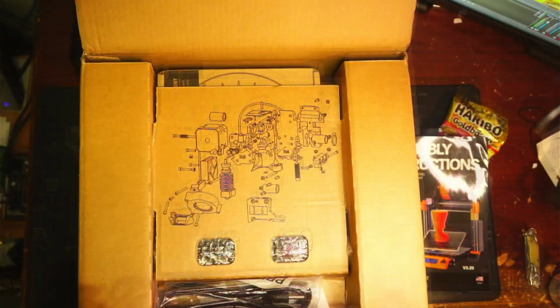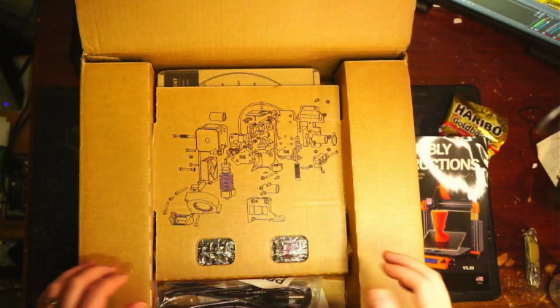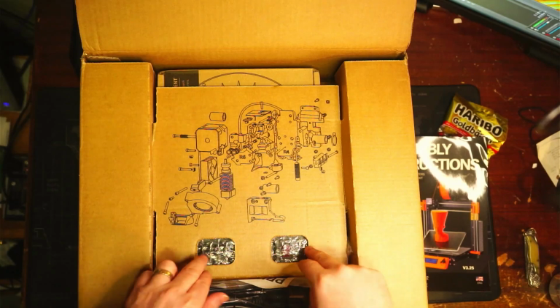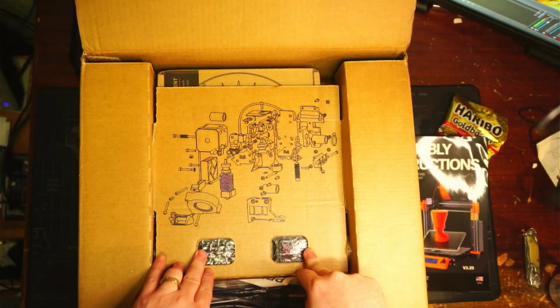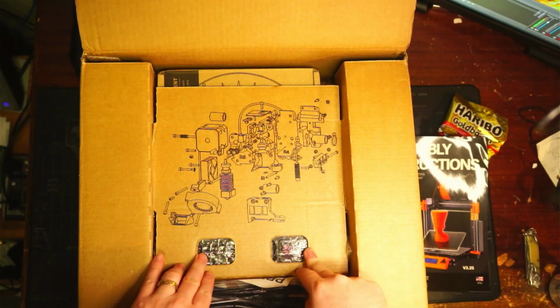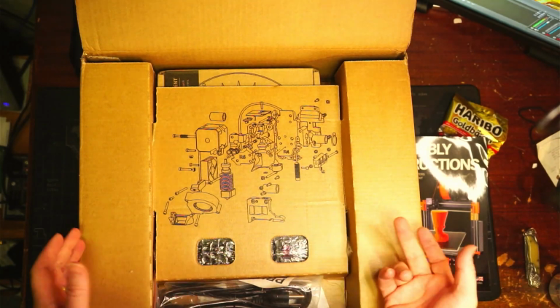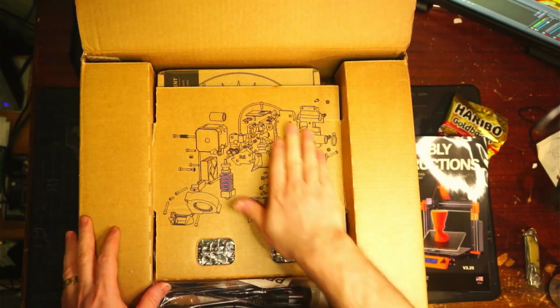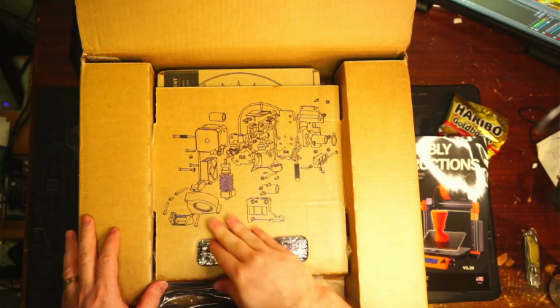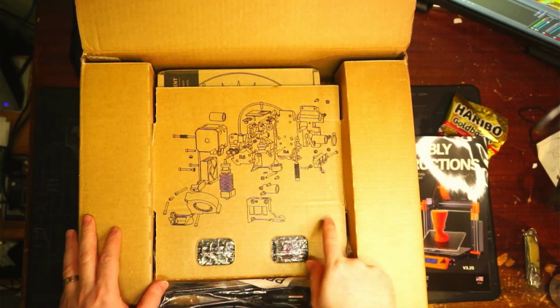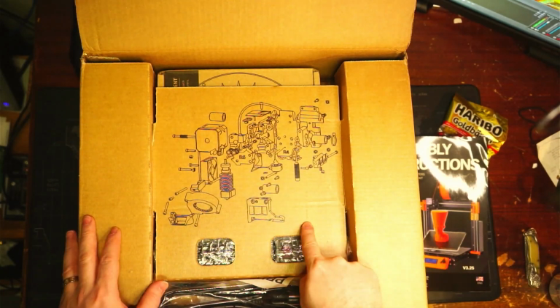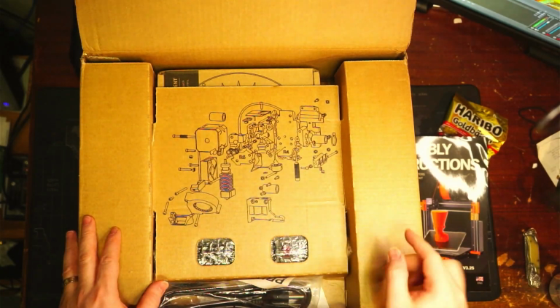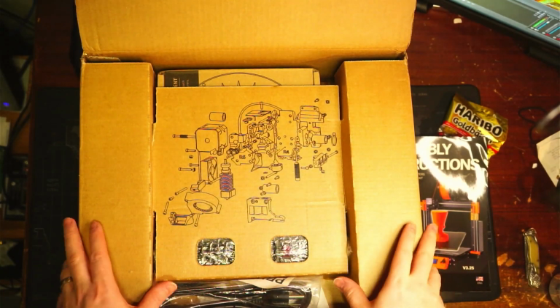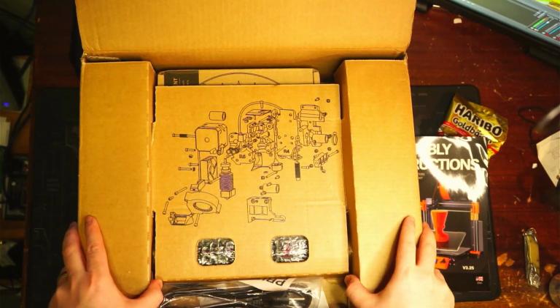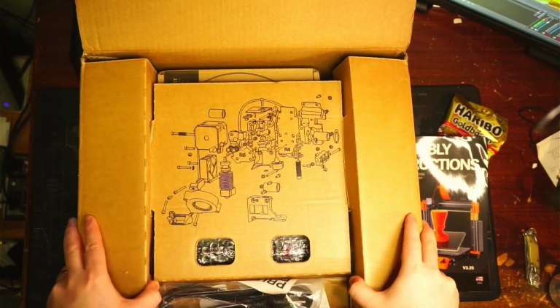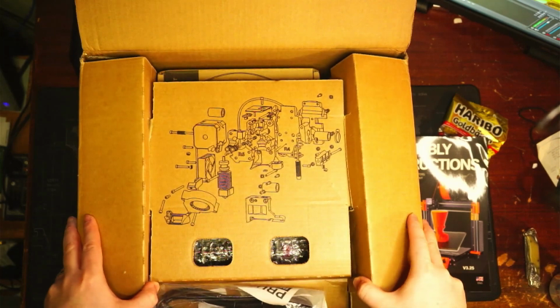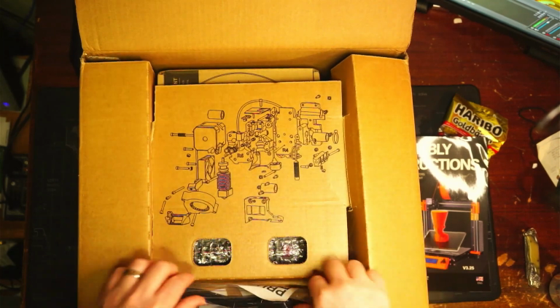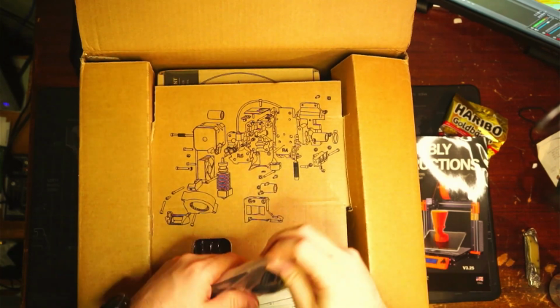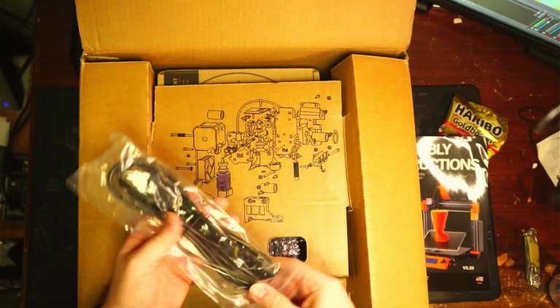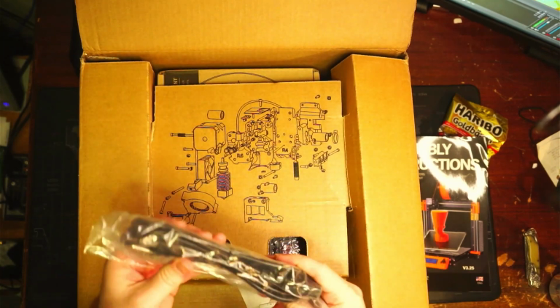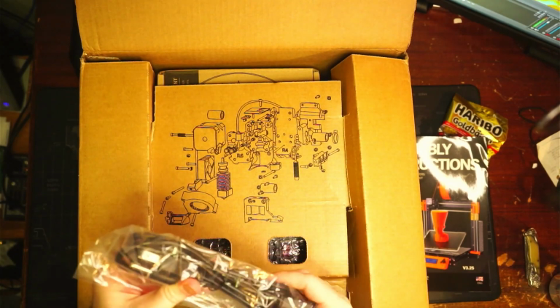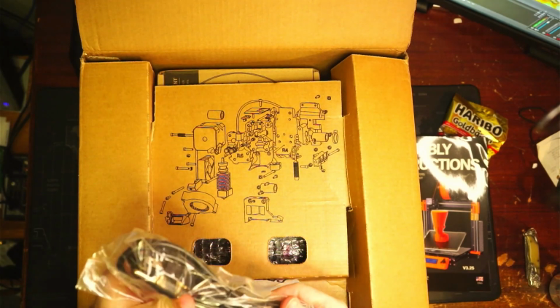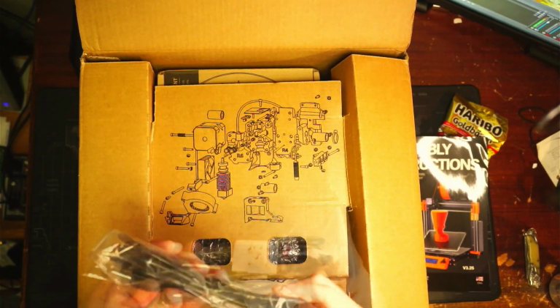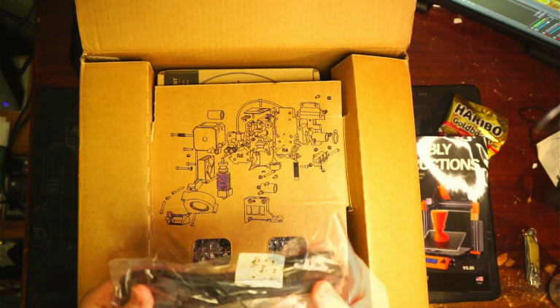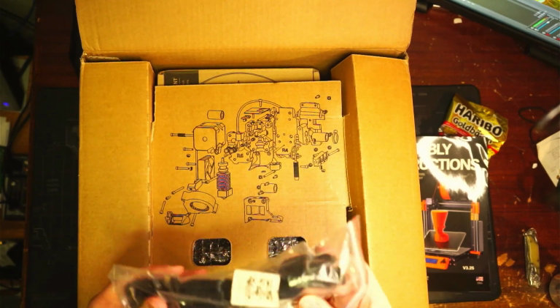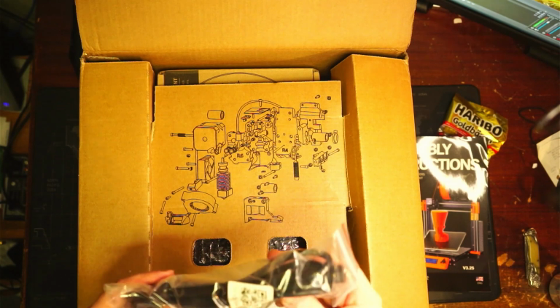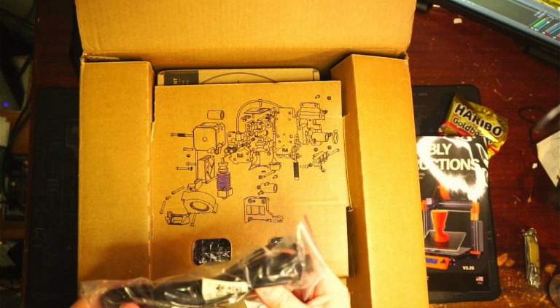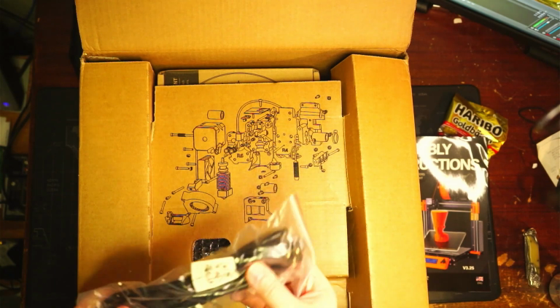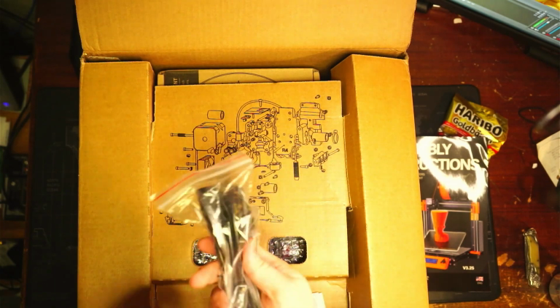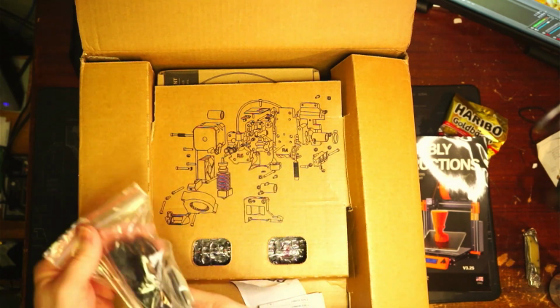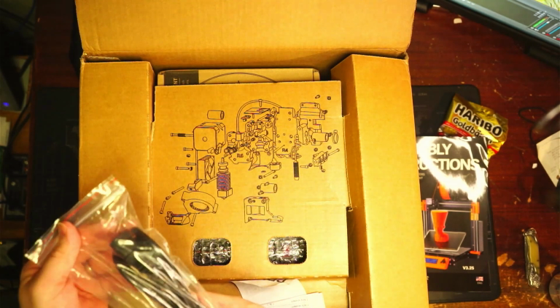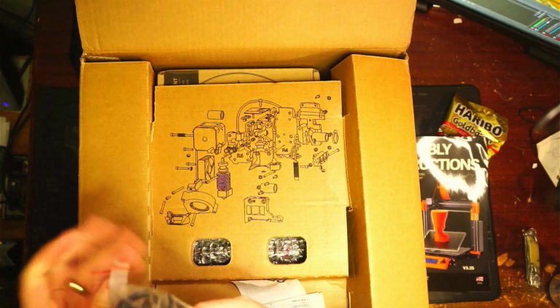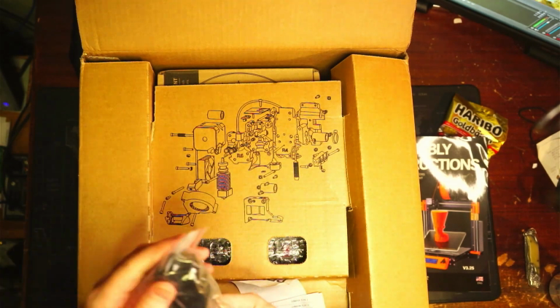We have a general assembly overview and a power card — looks like a standard PC power supply cable.